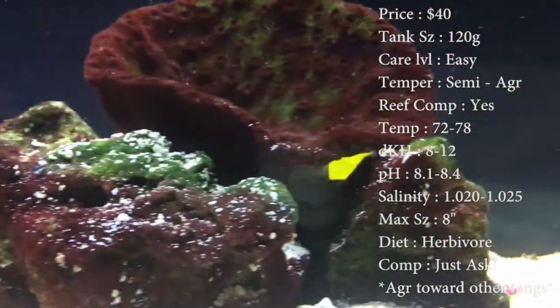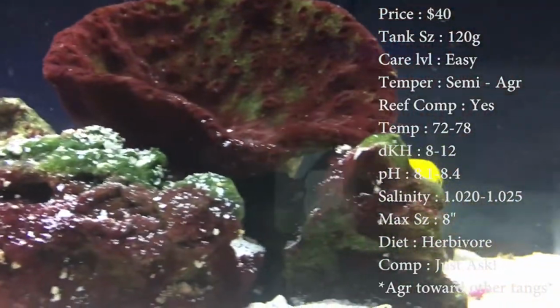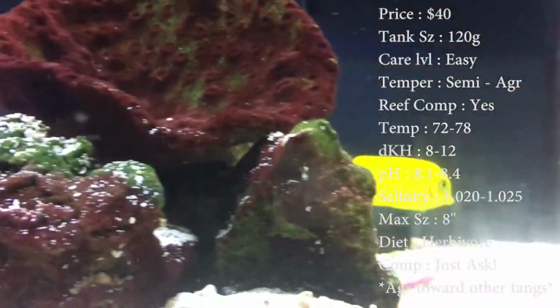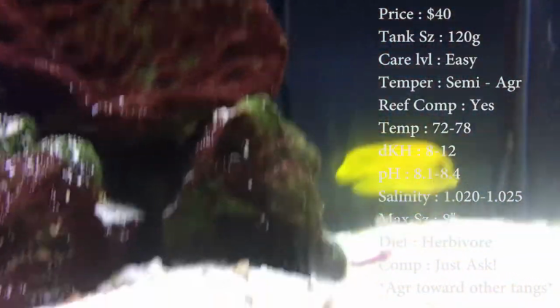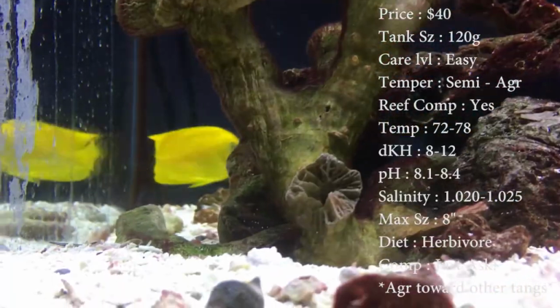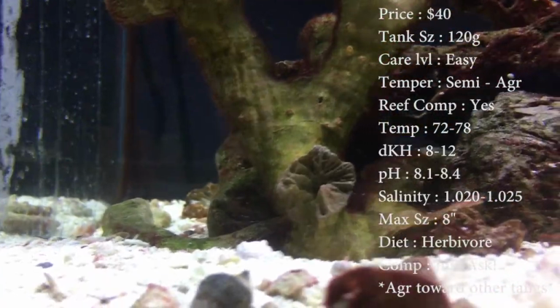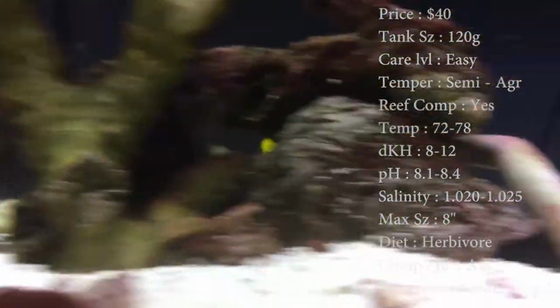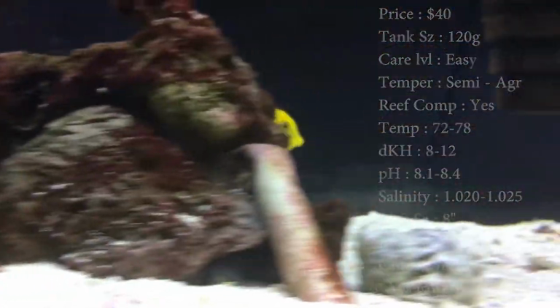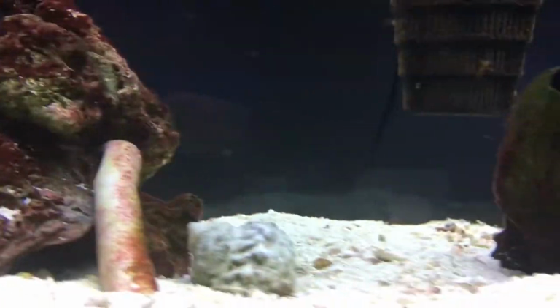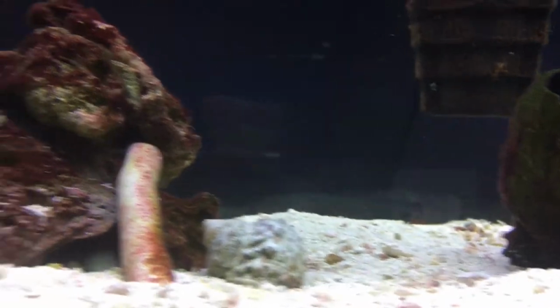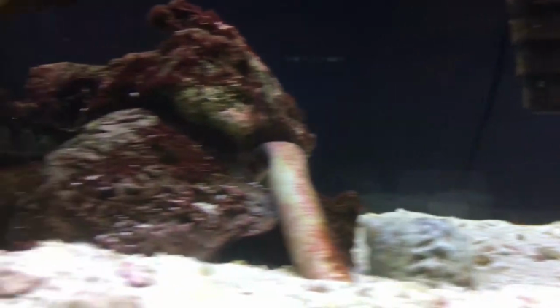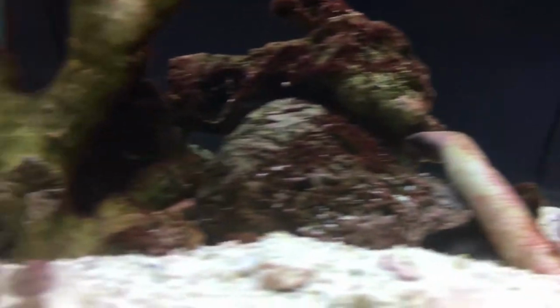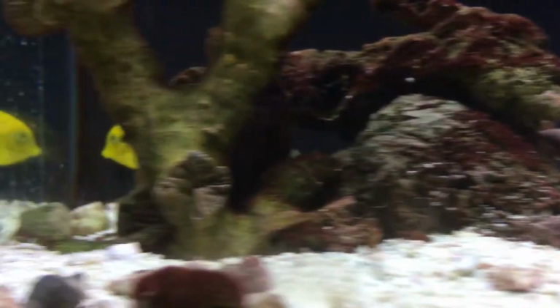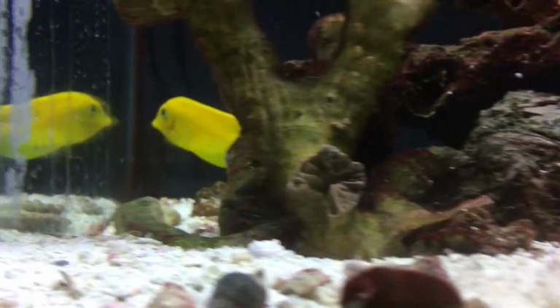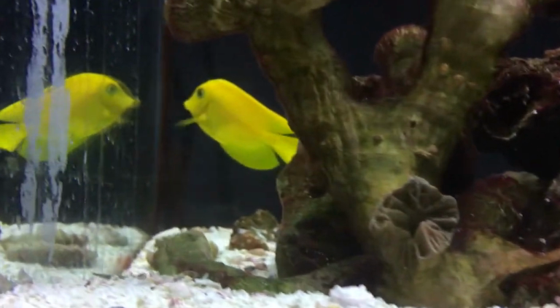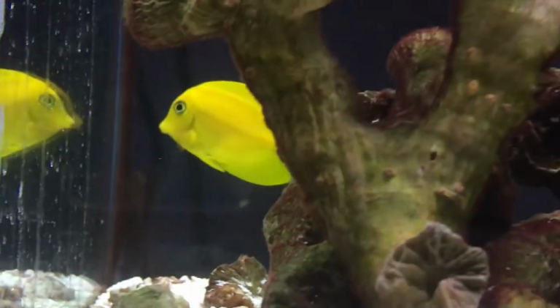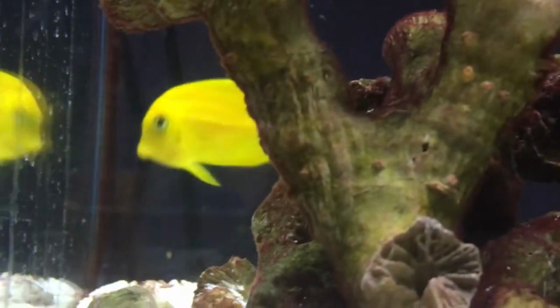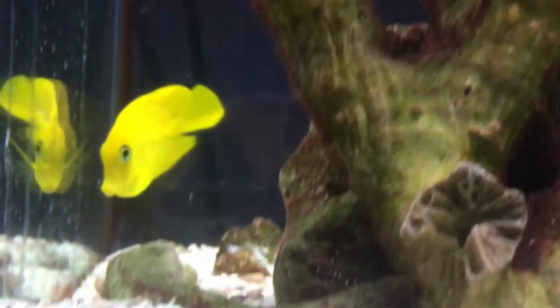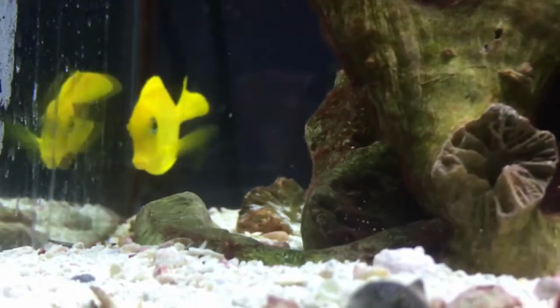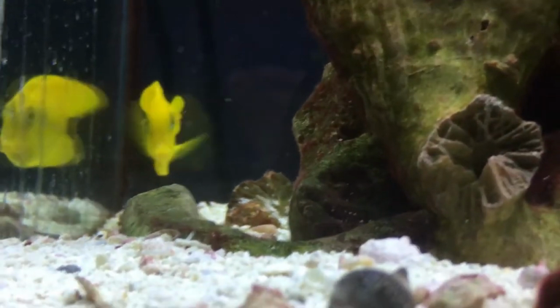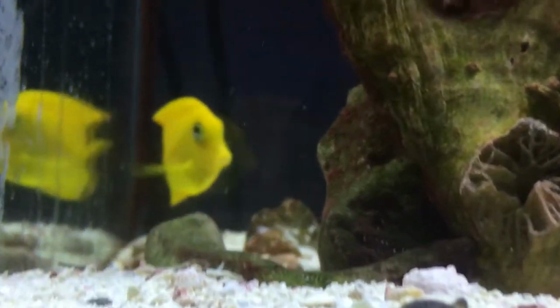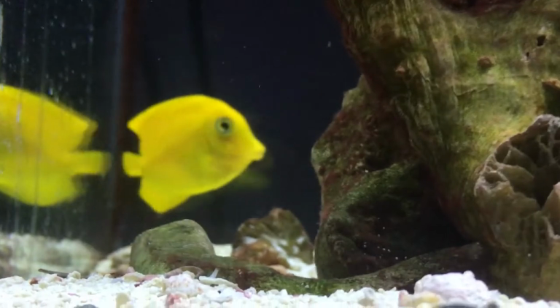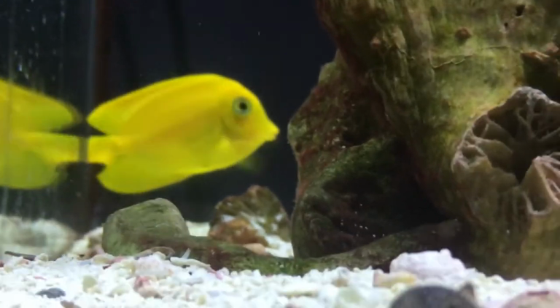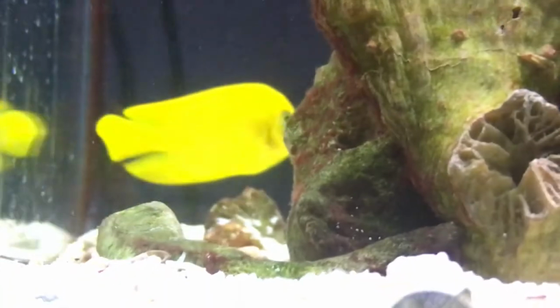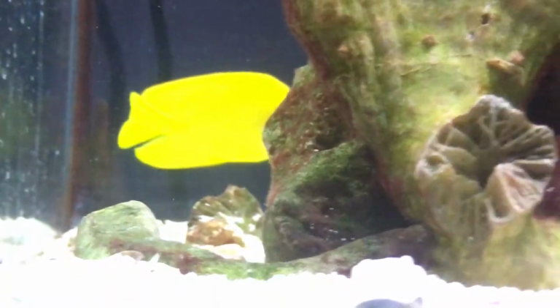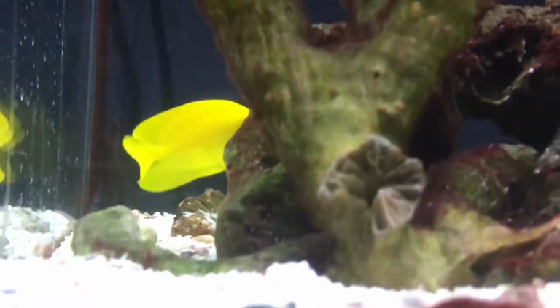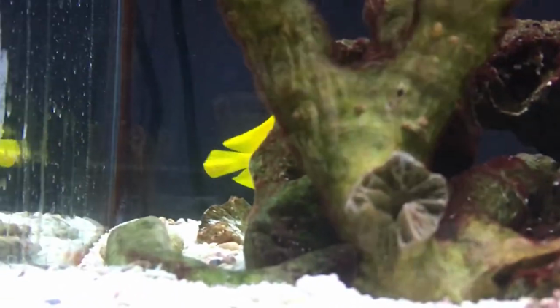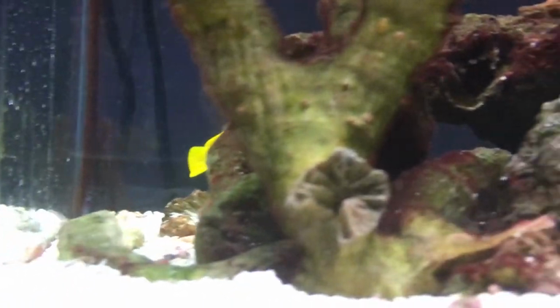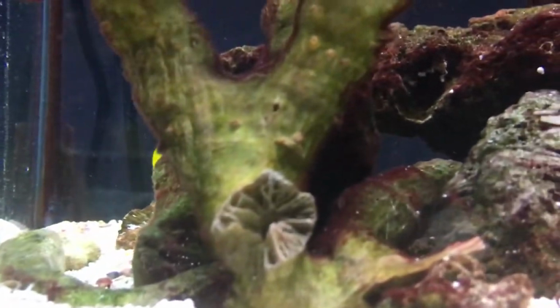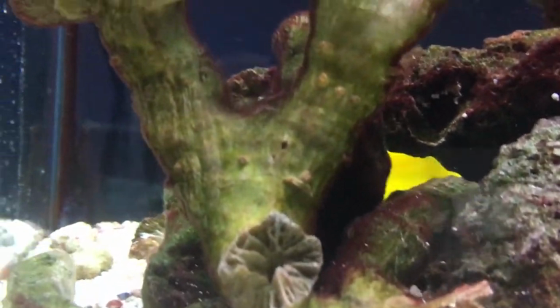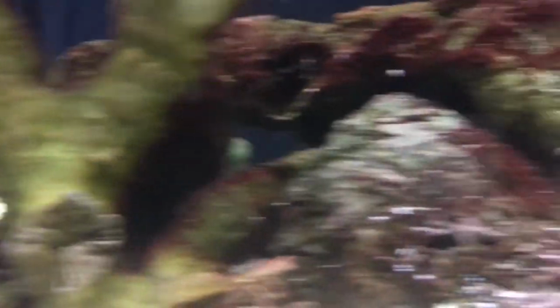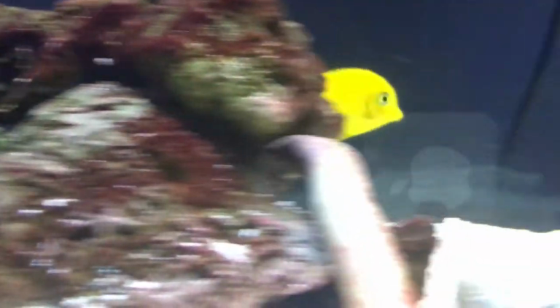Compatible with anything. Diet: he is a herbivore, so make sure you're feeding him plenty of algae. That keeps that bright yellow on him looking really good and keeps the fin rot away. Origin: these dudes come from Fiji.